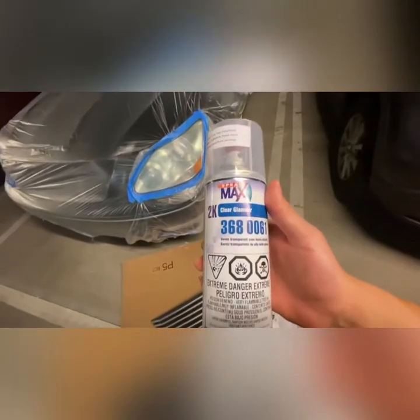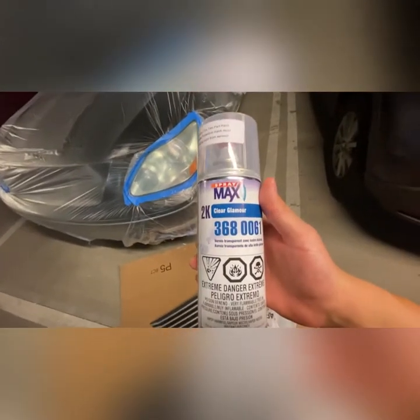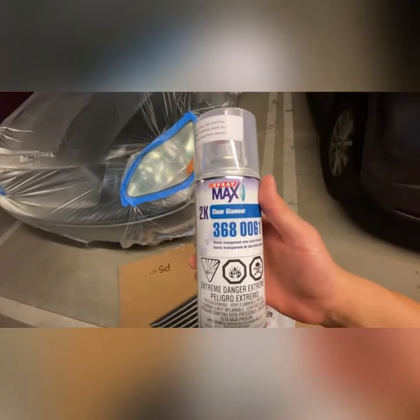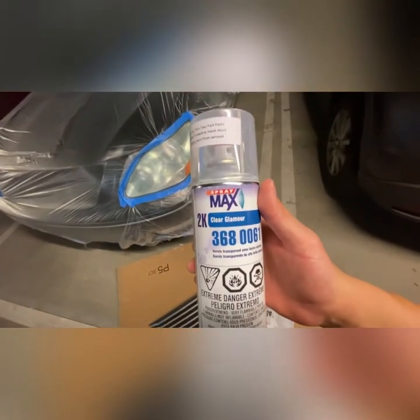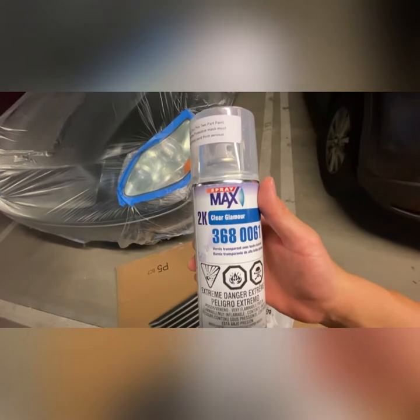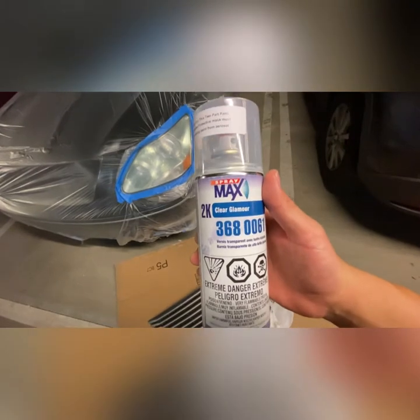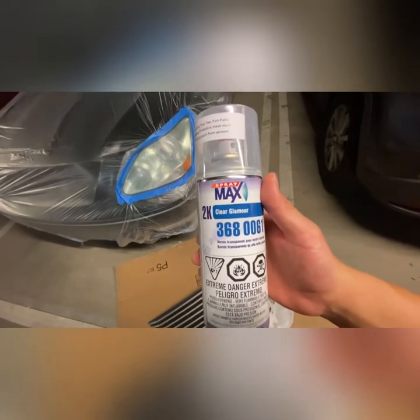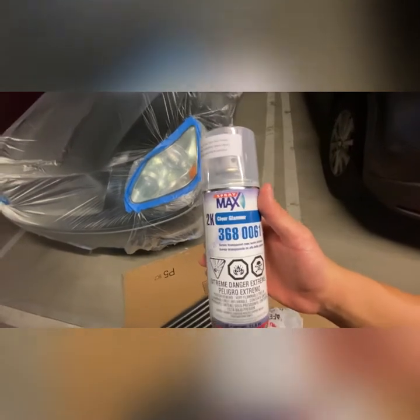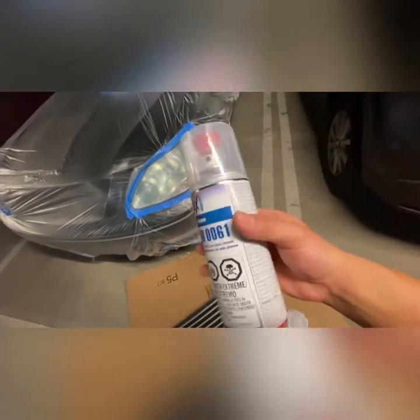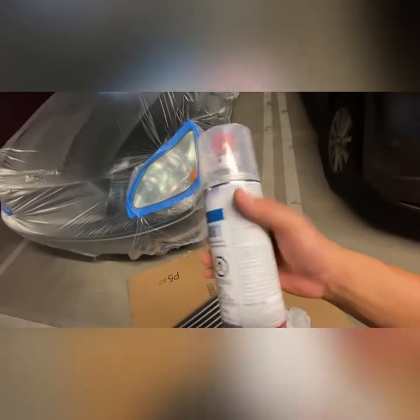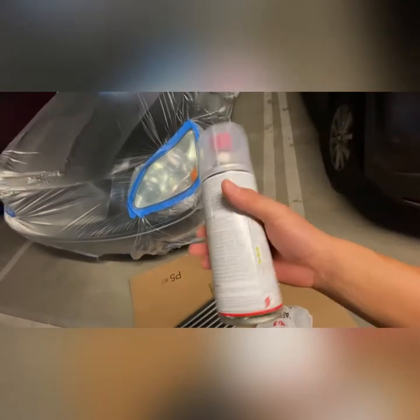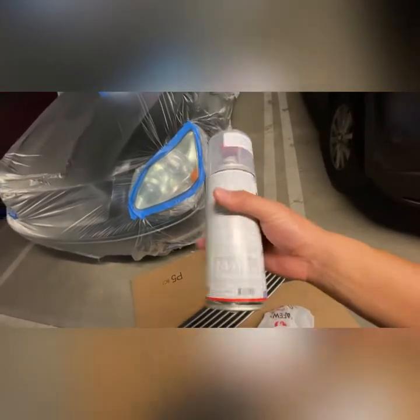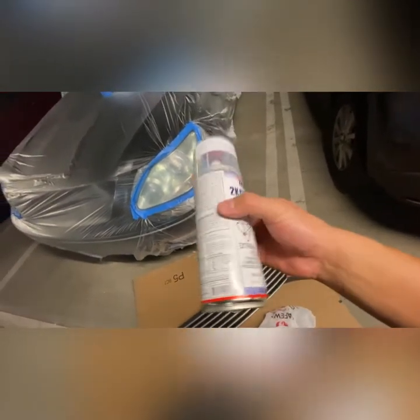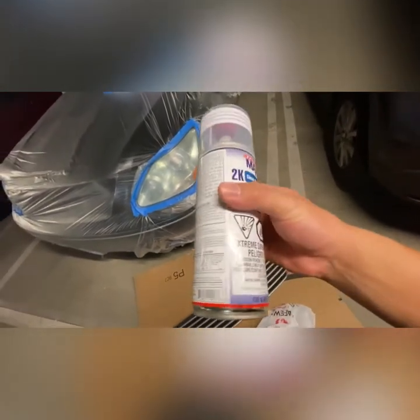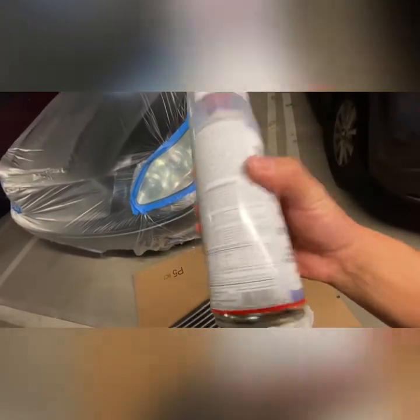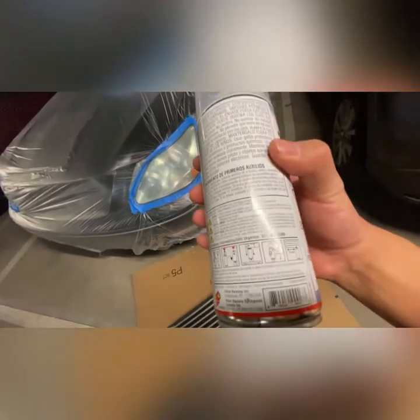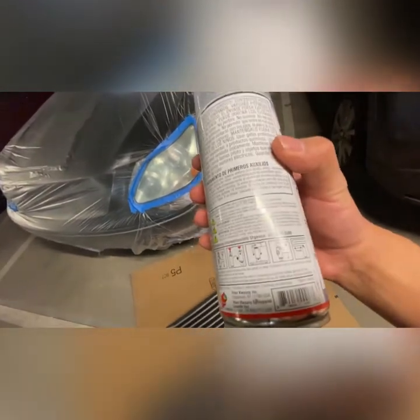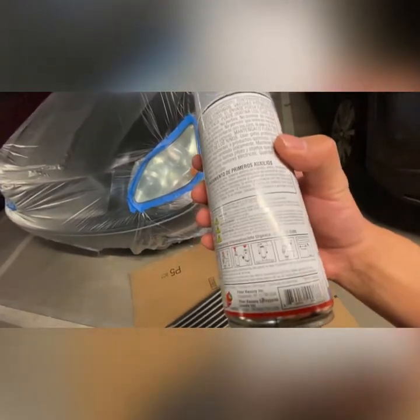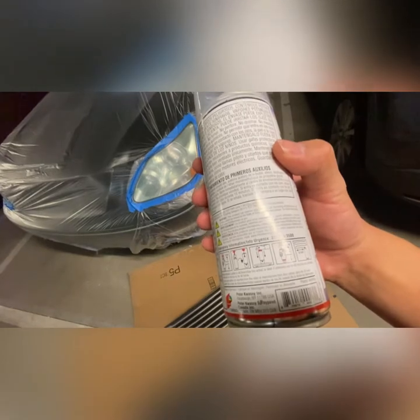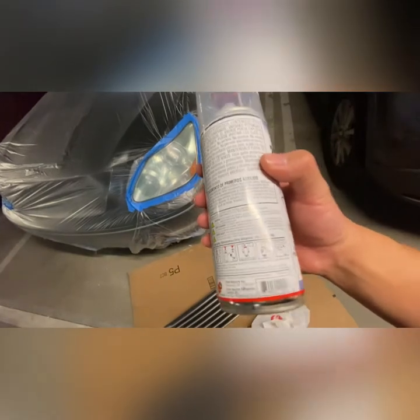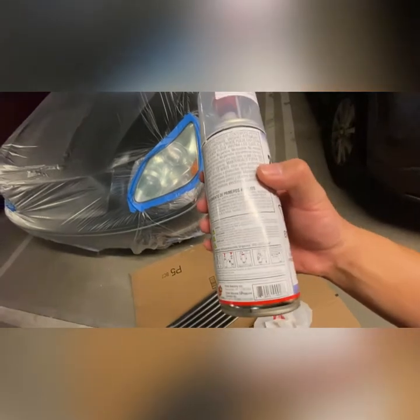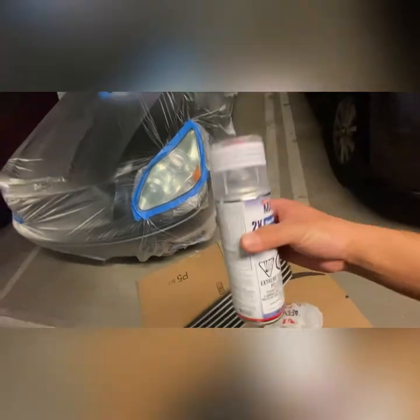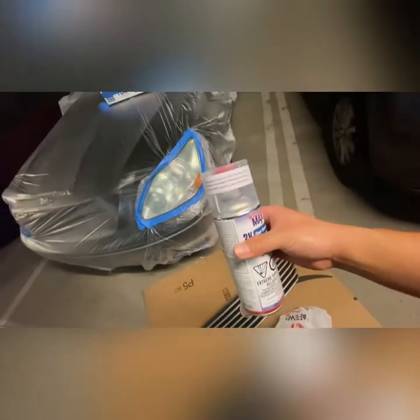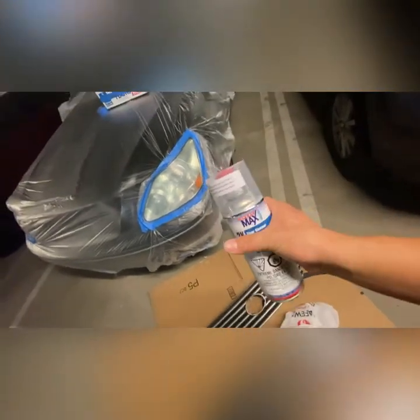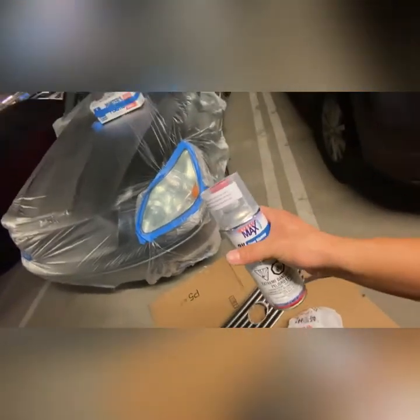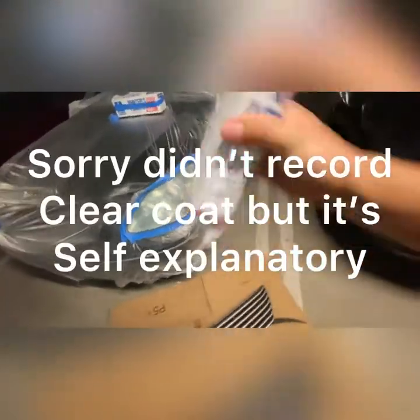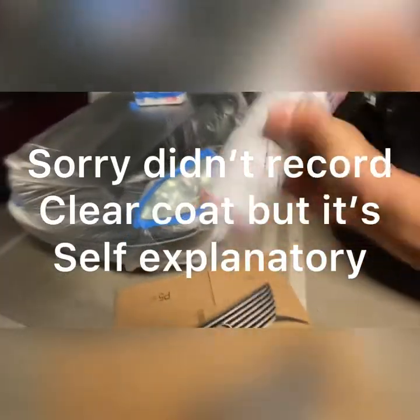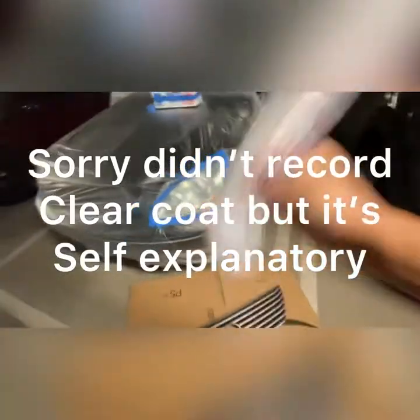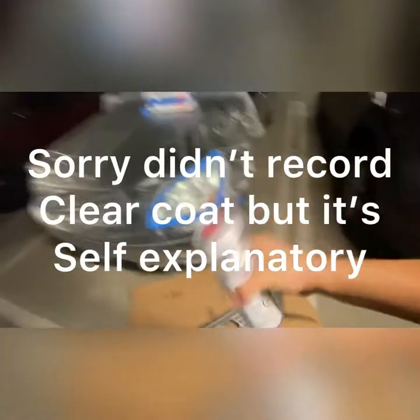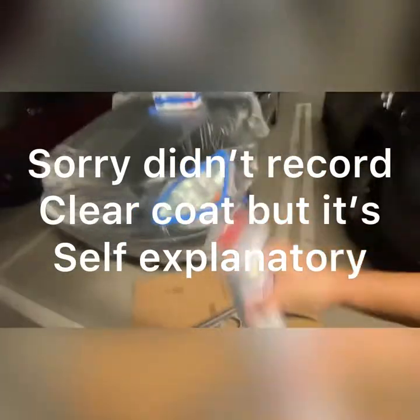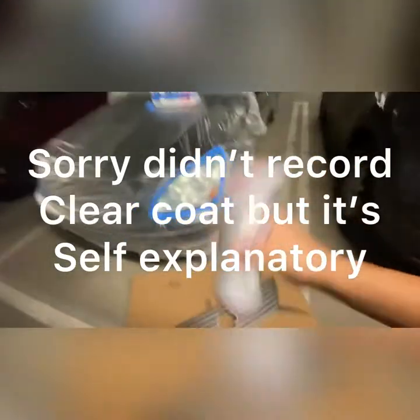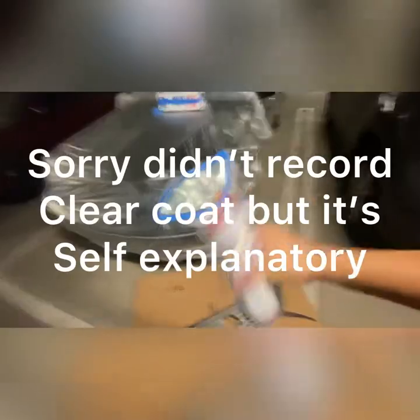Alright, we have 2K clear from SprayMax. The instructions are two minutes of shaking, you put the red cap in the bottom, two more minutes of shaking, and it's ready to go. We're done in another two minutes.